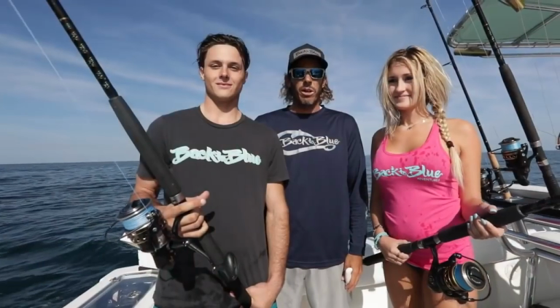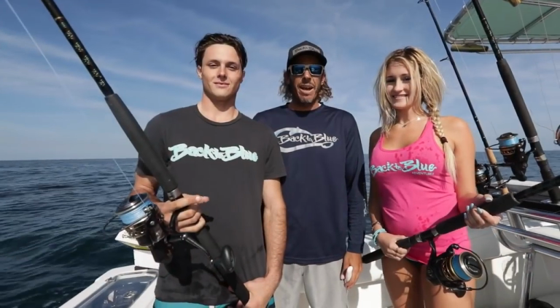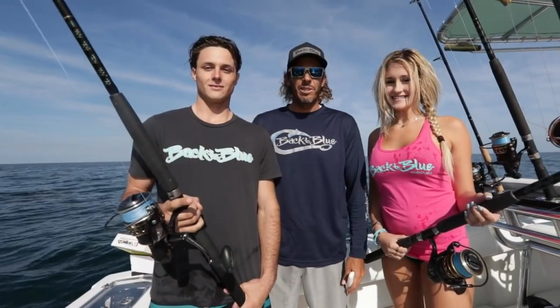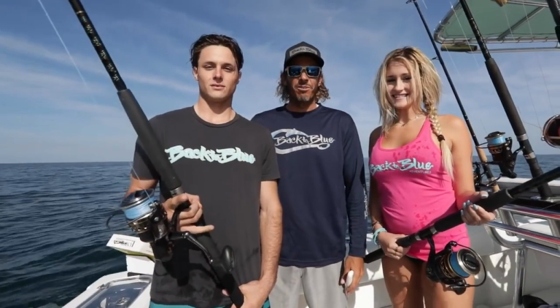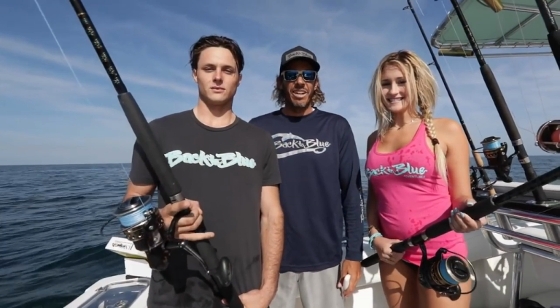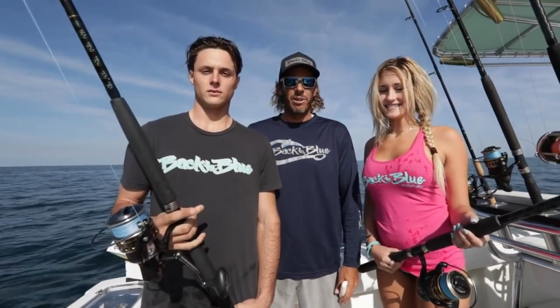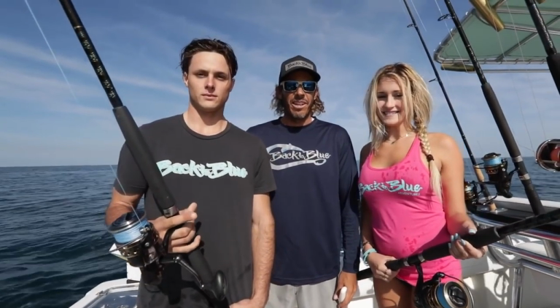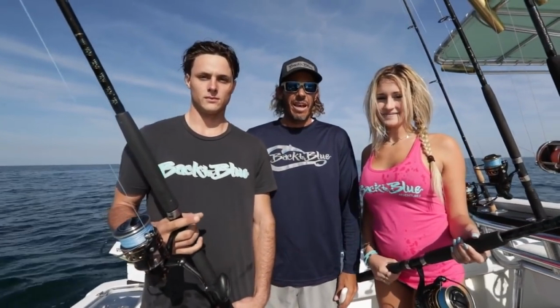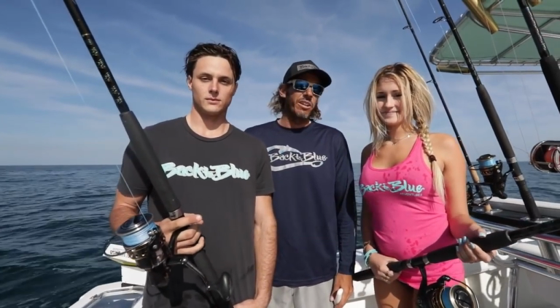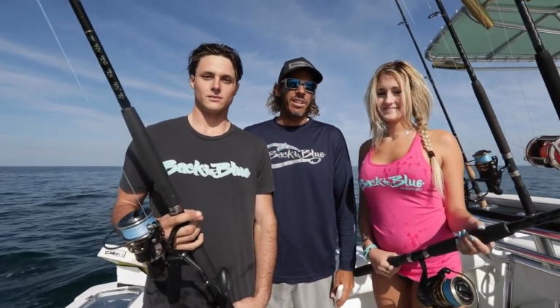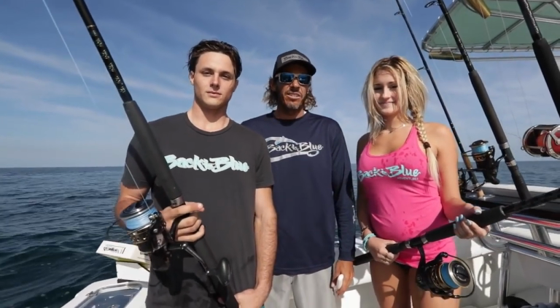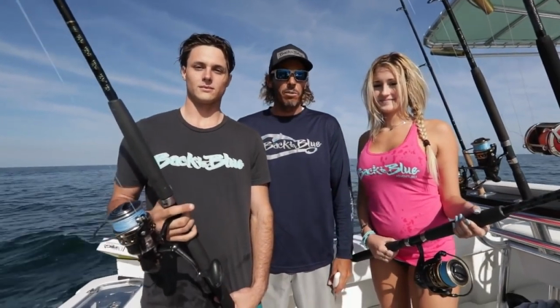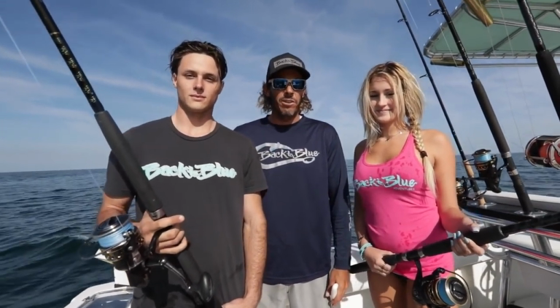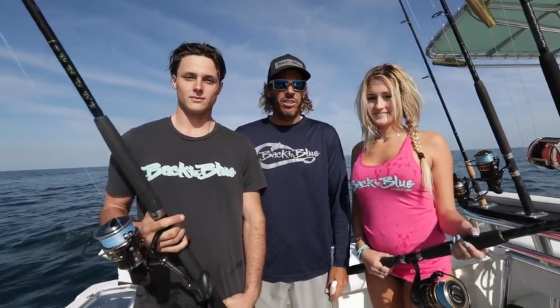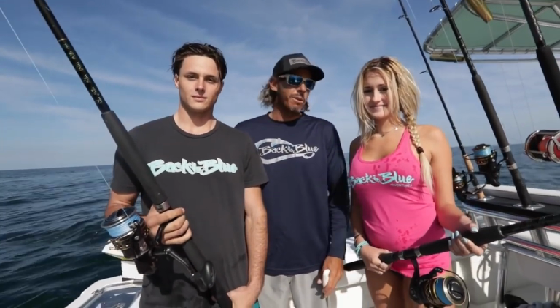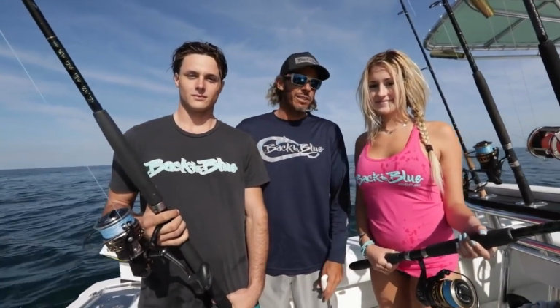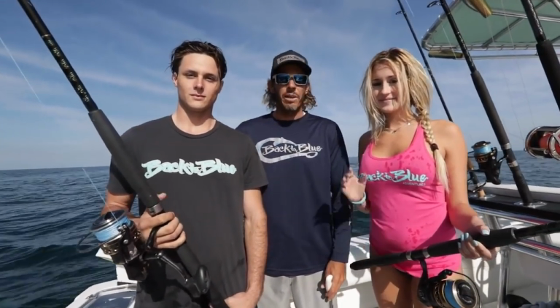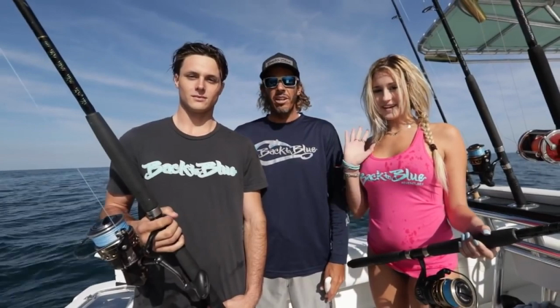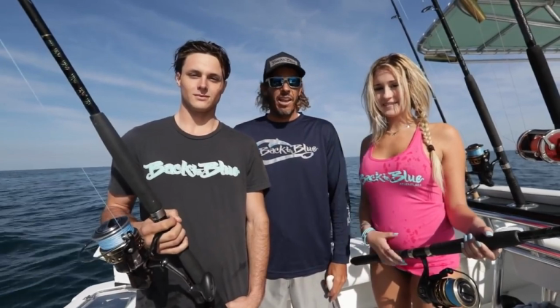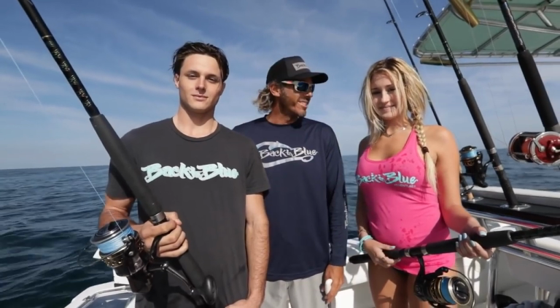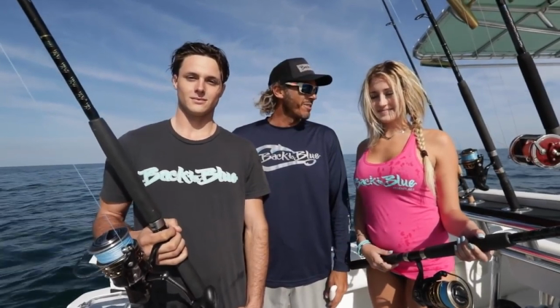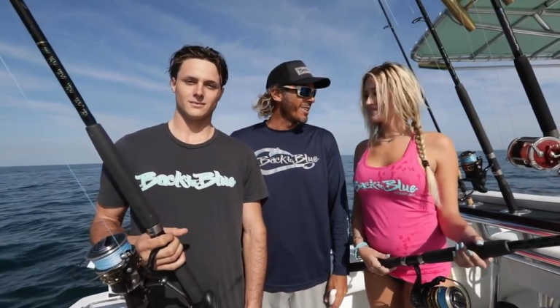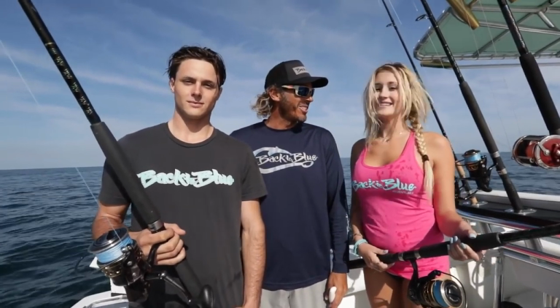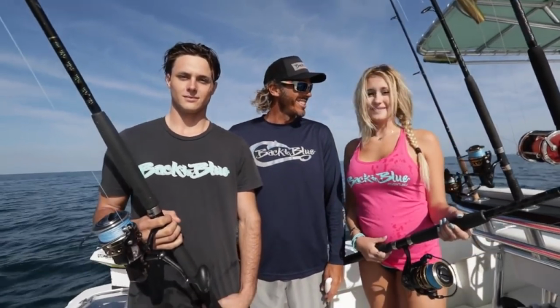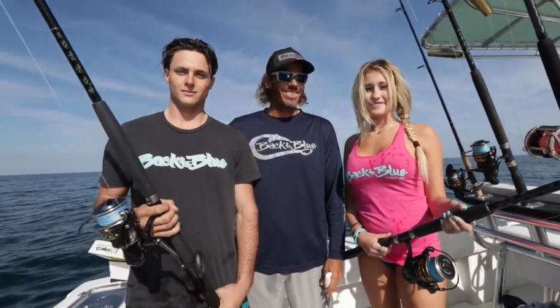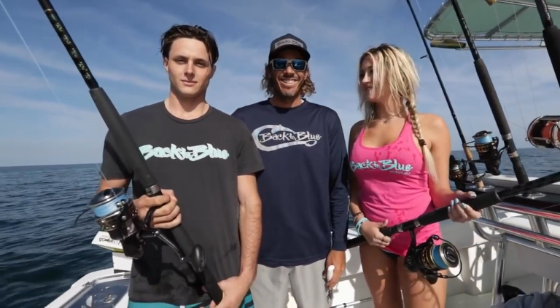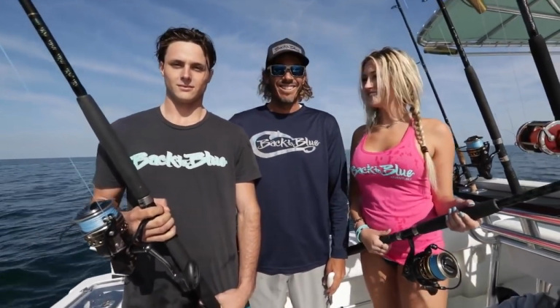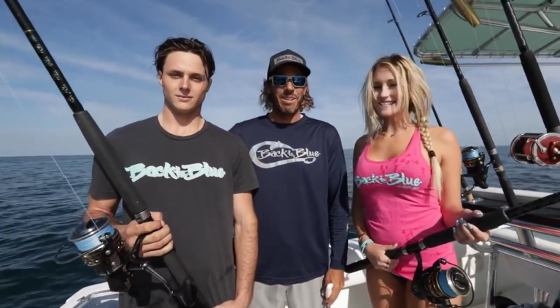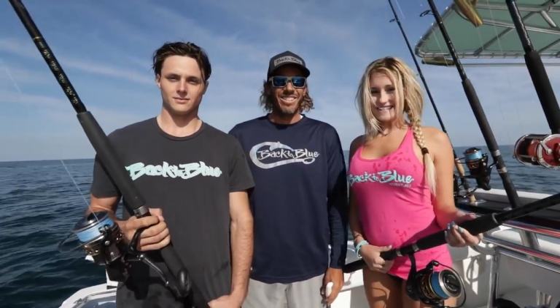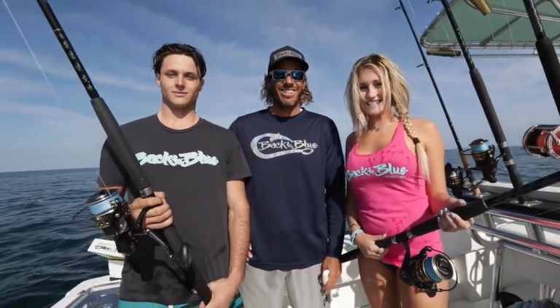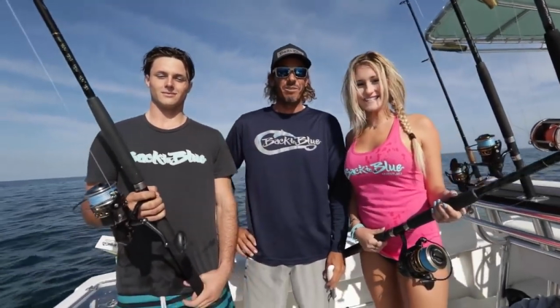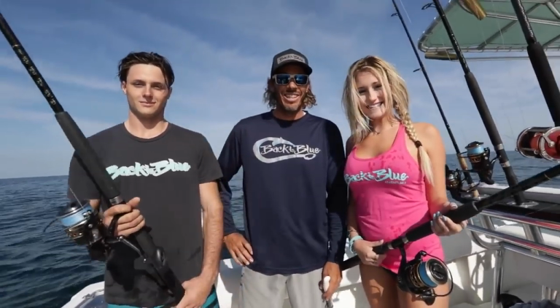Welcome to Back to Blue. We're here on the boat today with Captain Che and Ryan guiding us into some bottom fishing. I'm here with Daylin and Peter, and this is Daylin's first time fishing. First time fishing — this should be interesting. I hope you enjoy it.